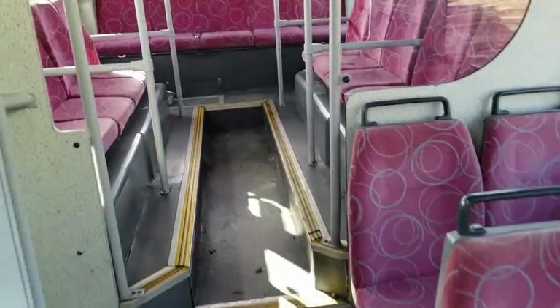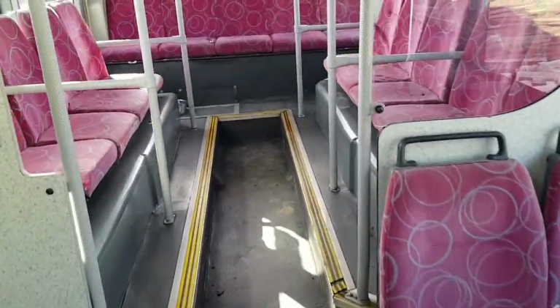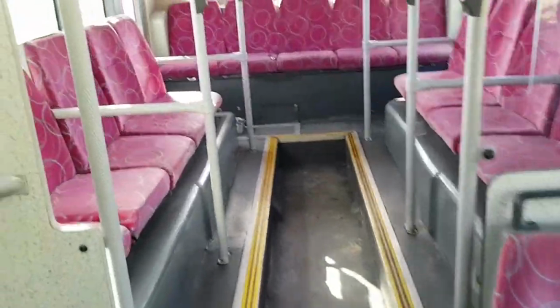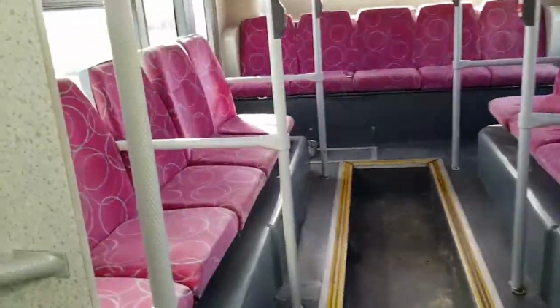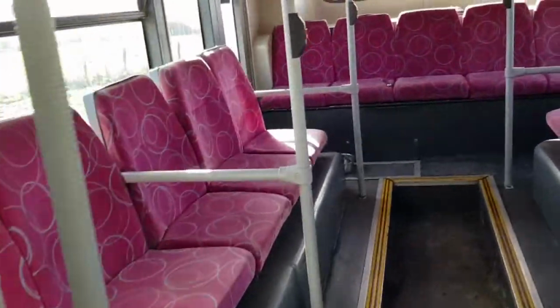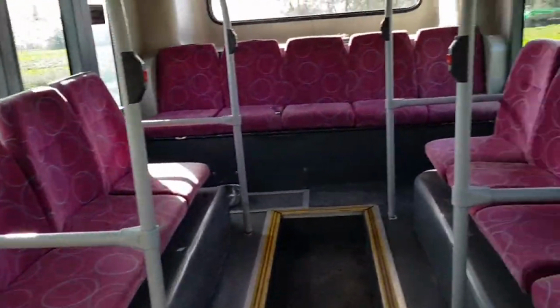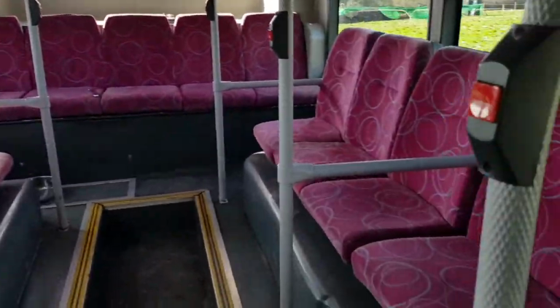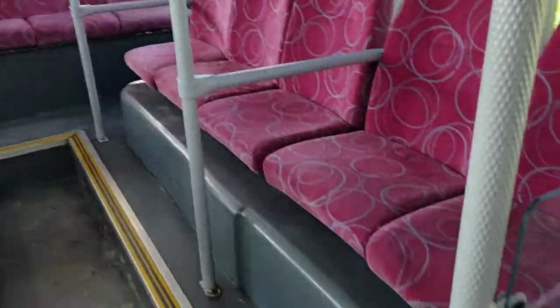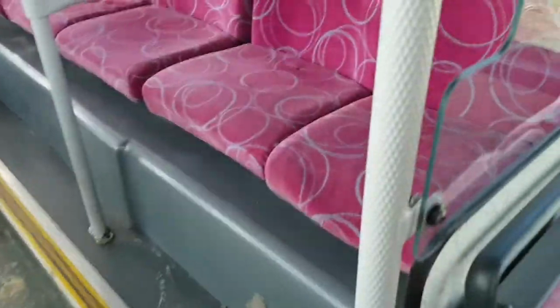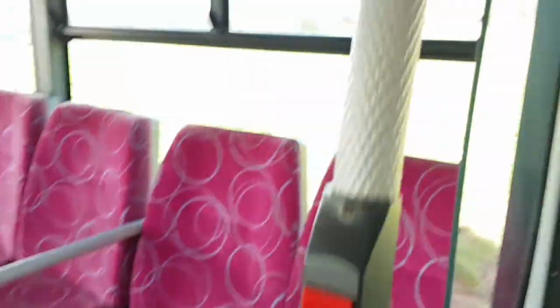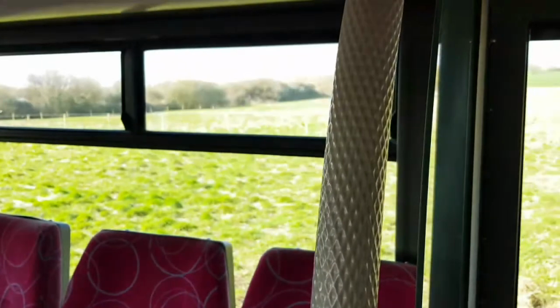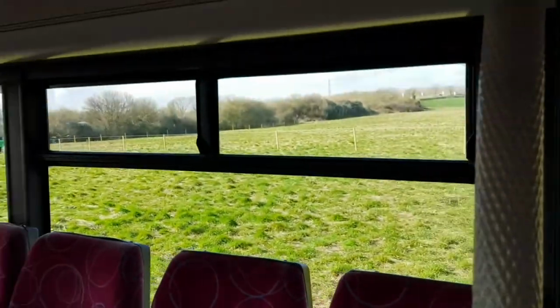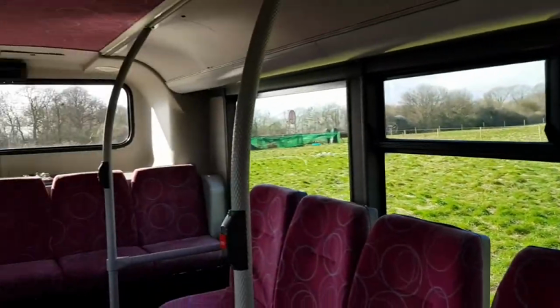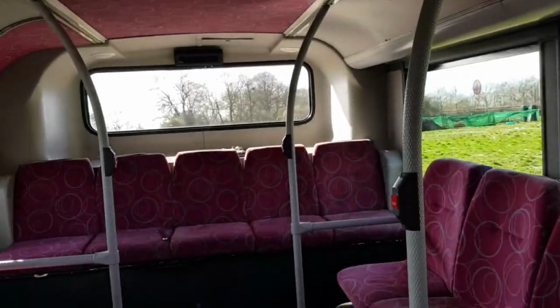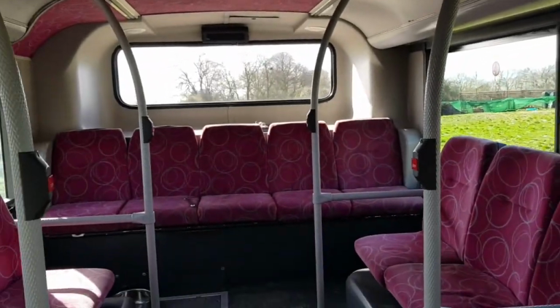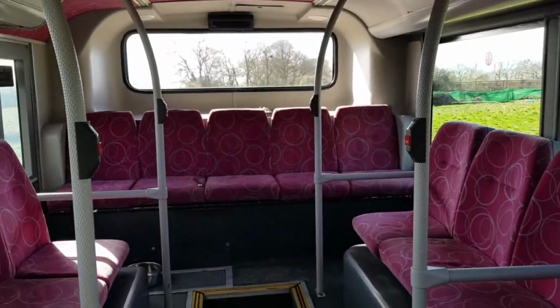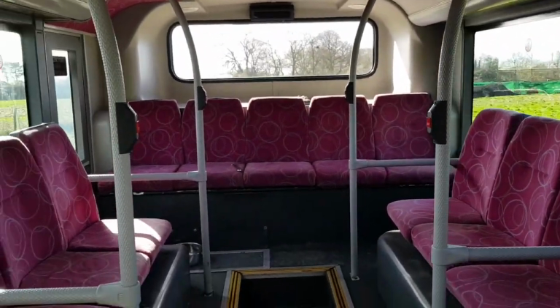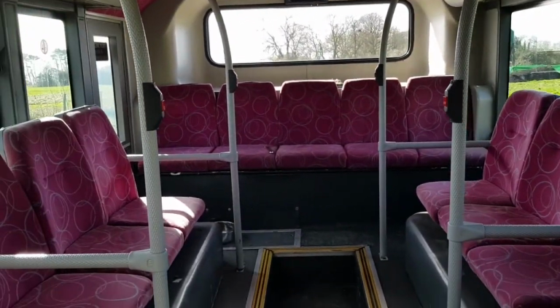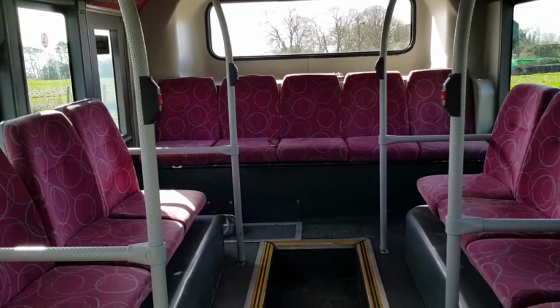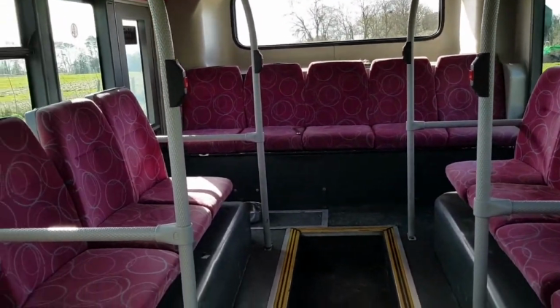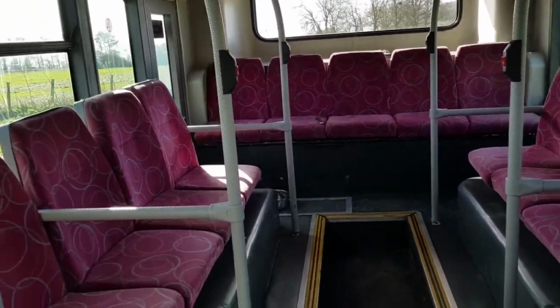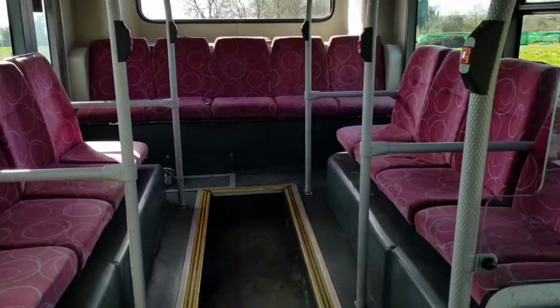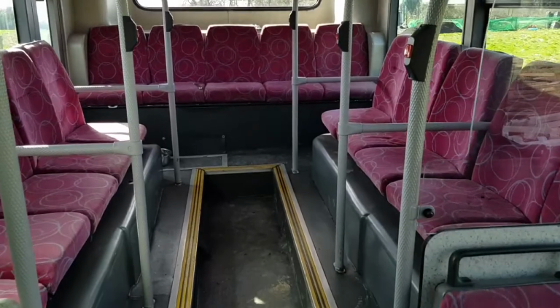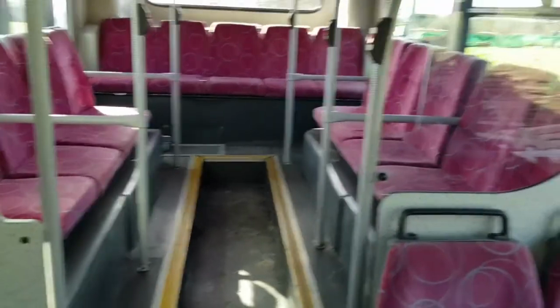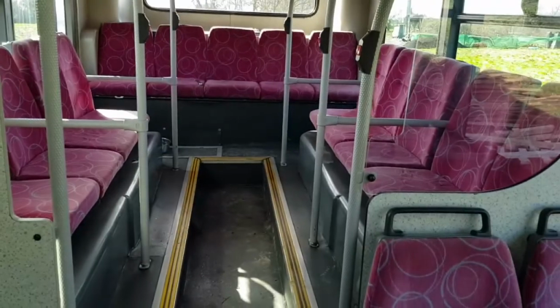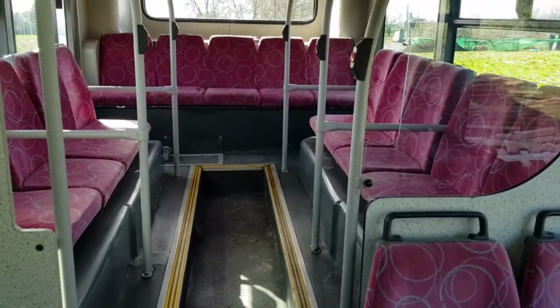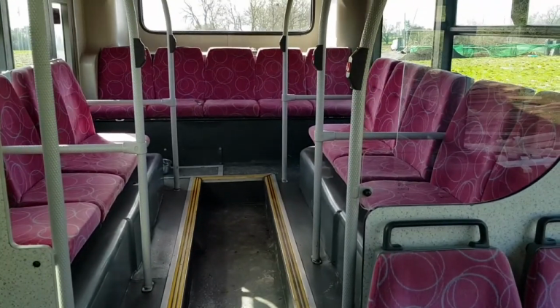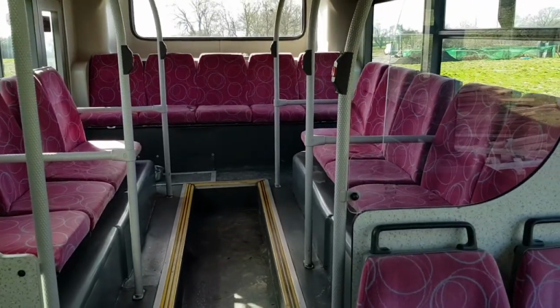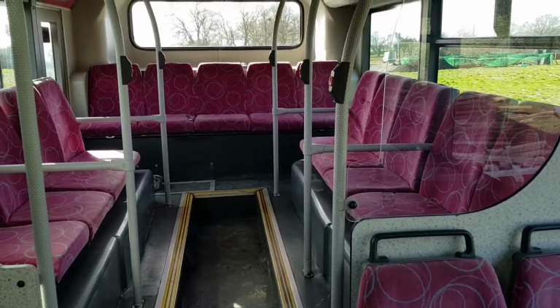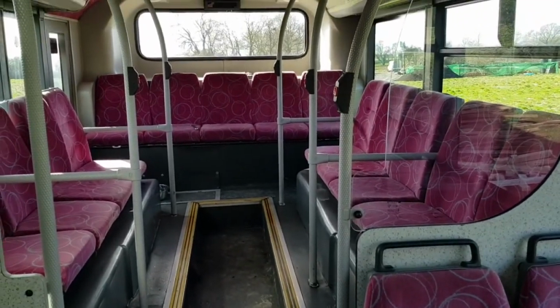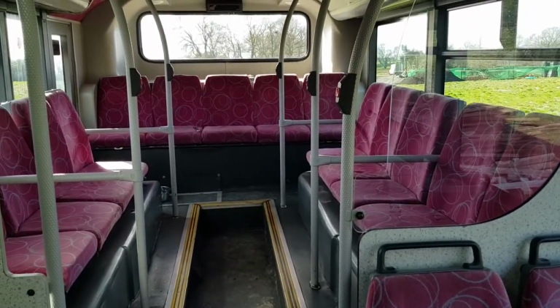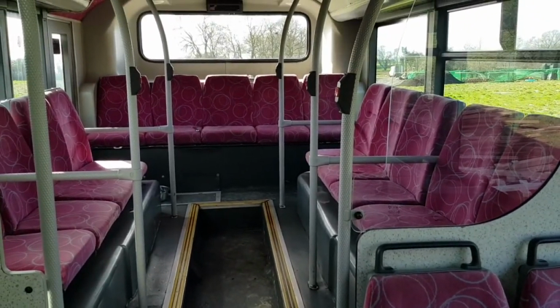The first job is taking out all these seats and all of these bars for people to support themselves on — I guess when it's packed full of people moving around the streets. First task: get all these bottom seats out here.